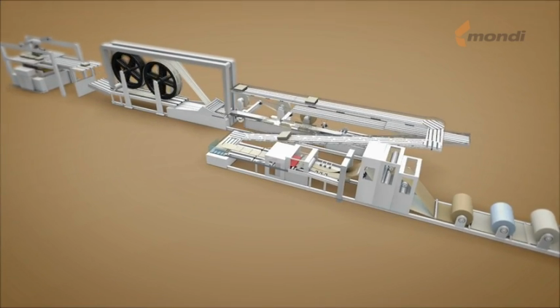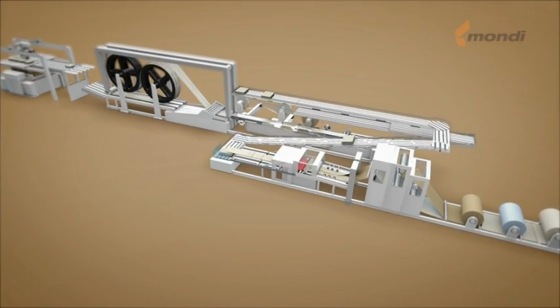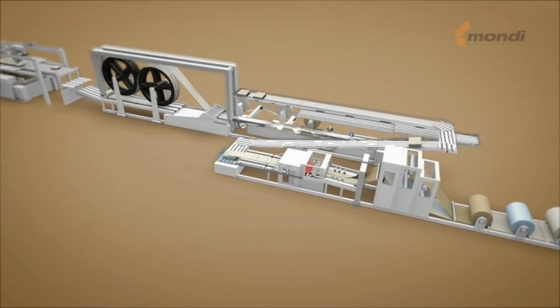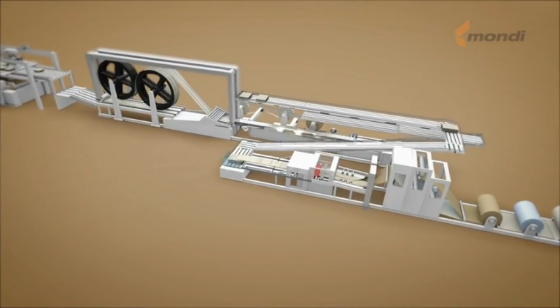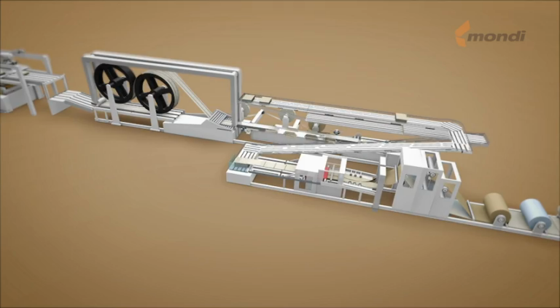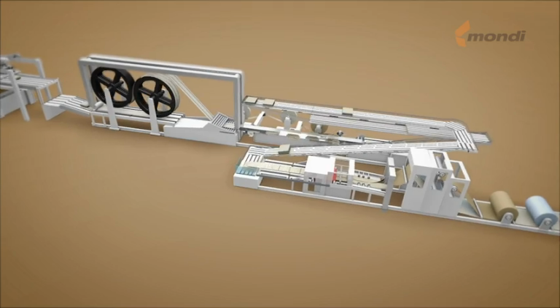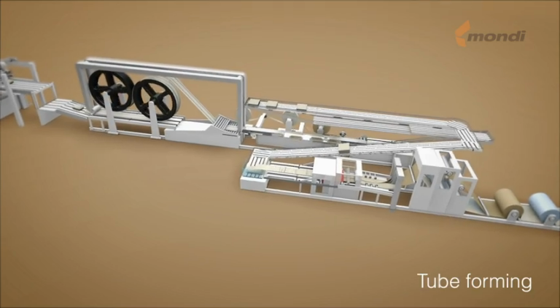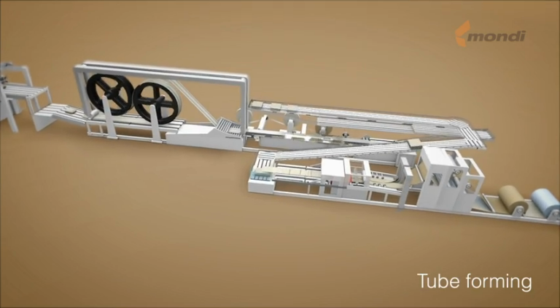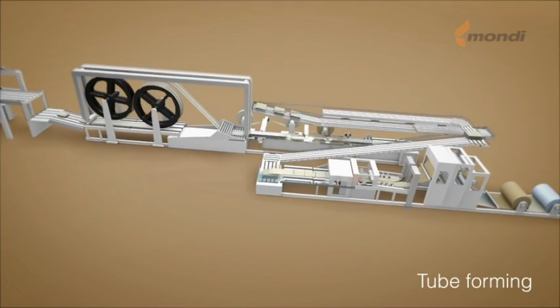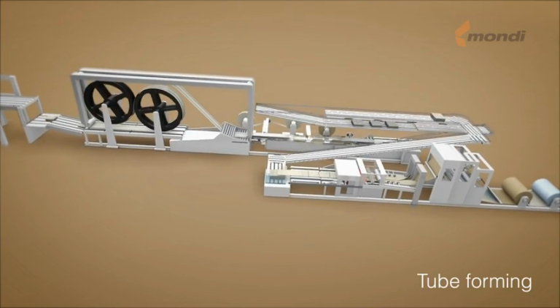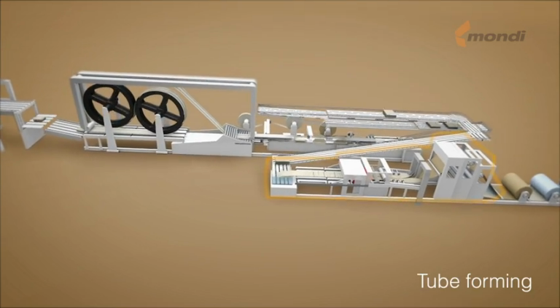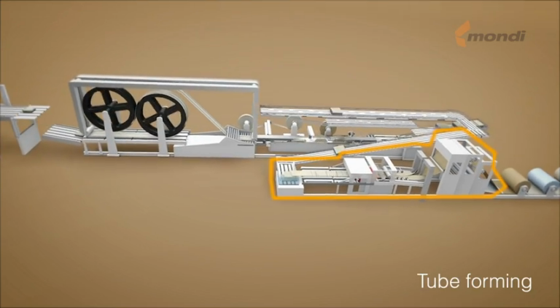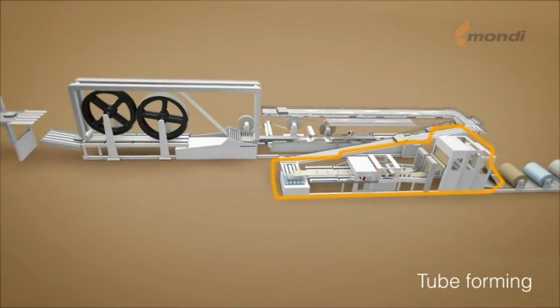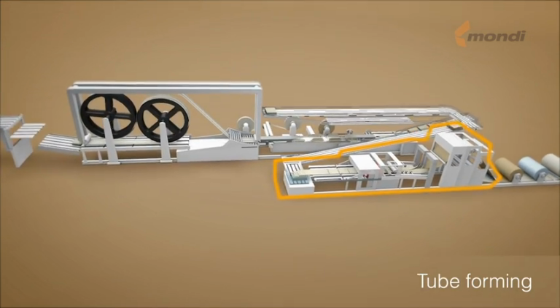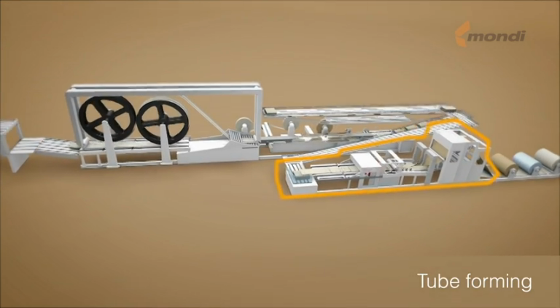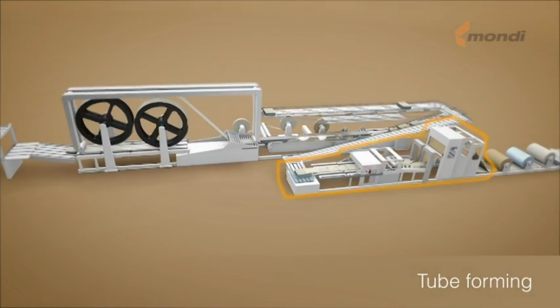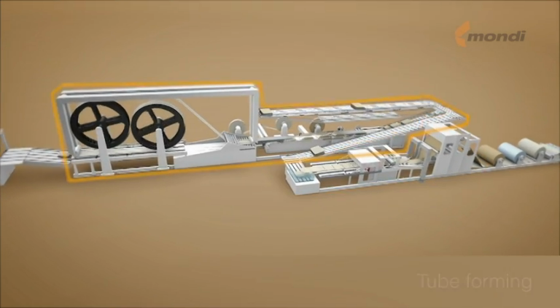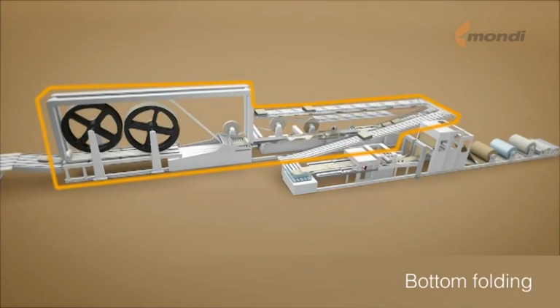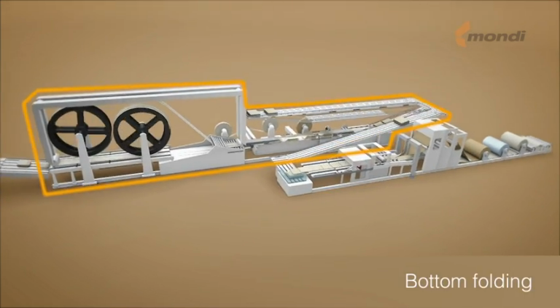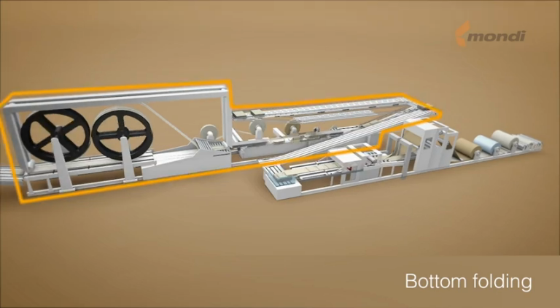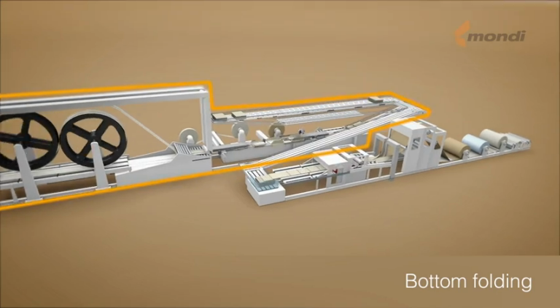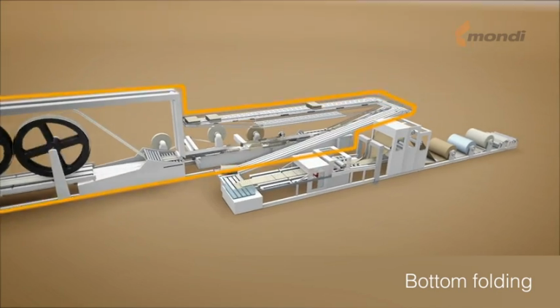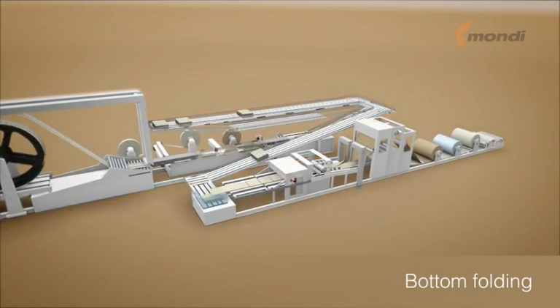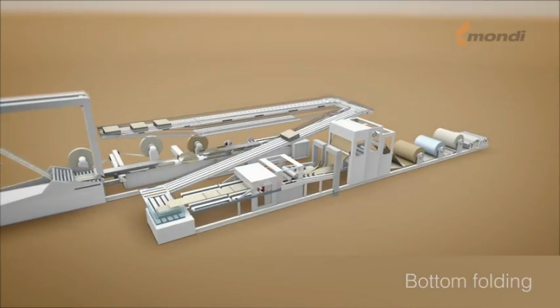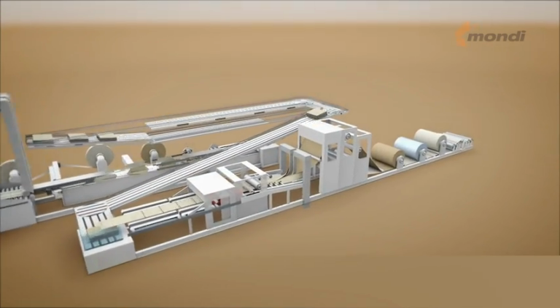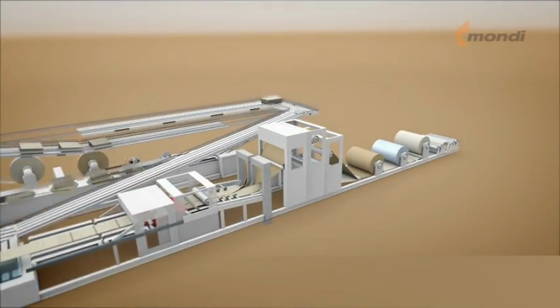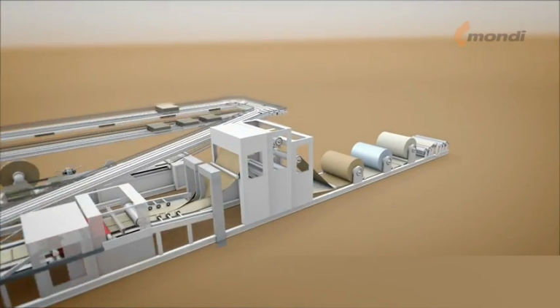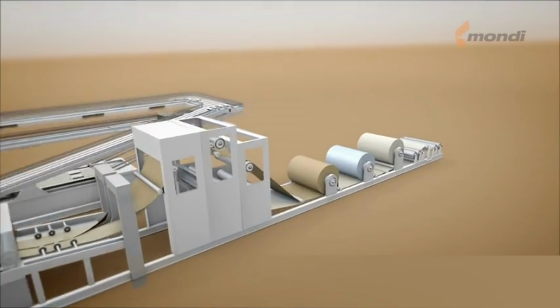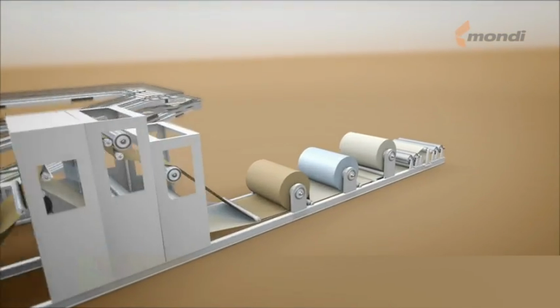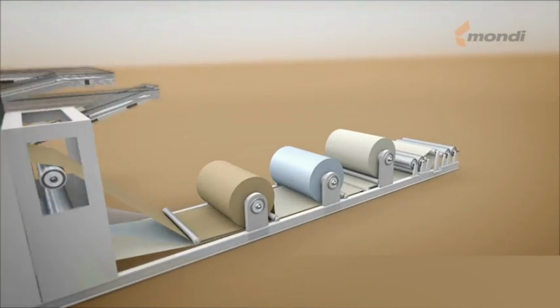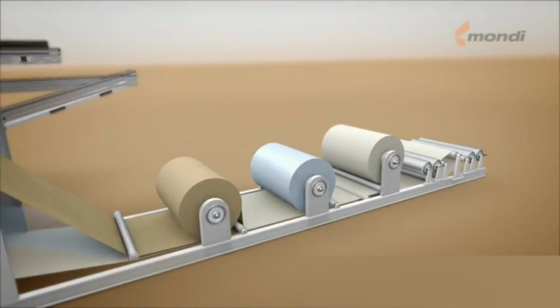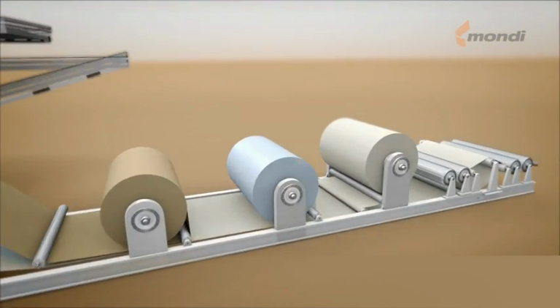The production process is divided into two main parts: the tube forming and the bottom folding. Let's have a look at the details of bag production.